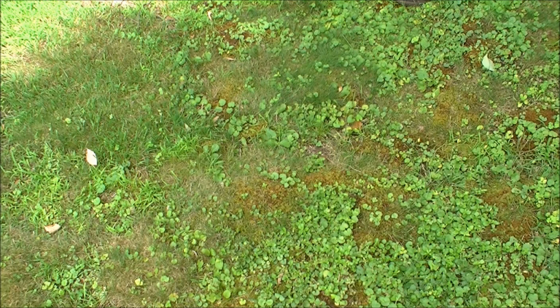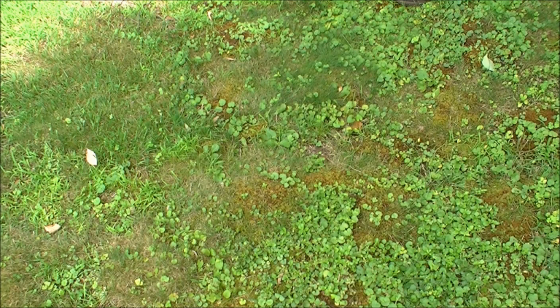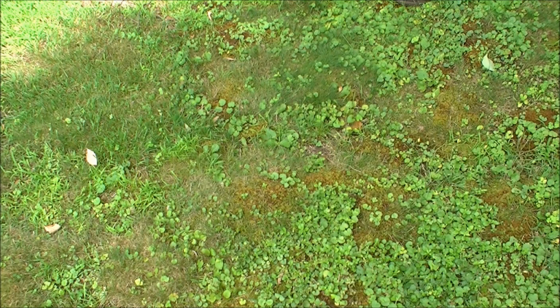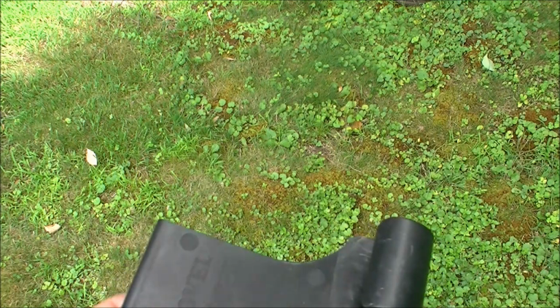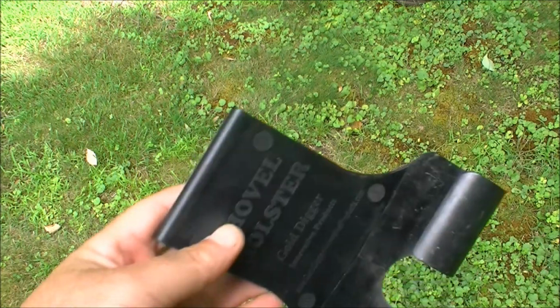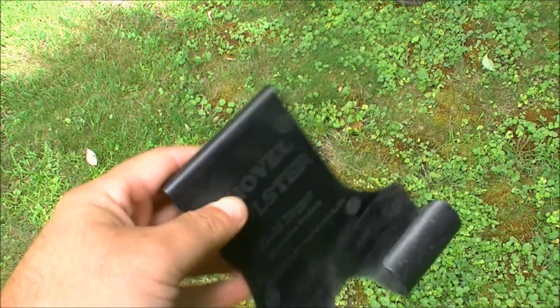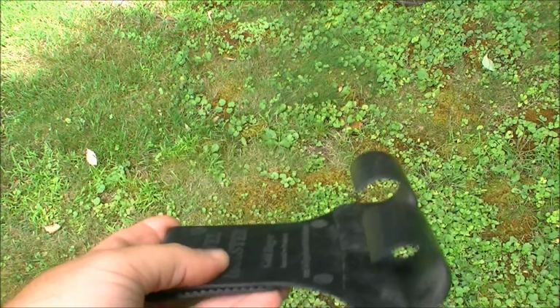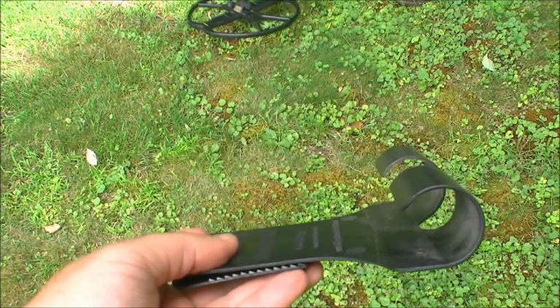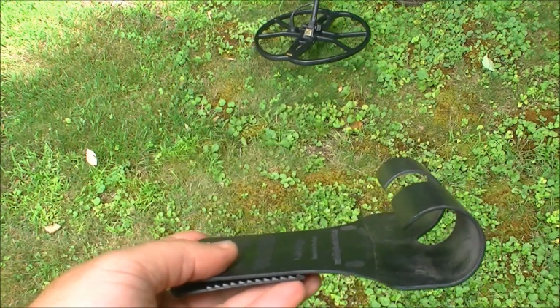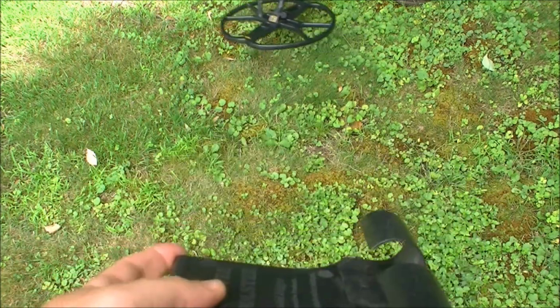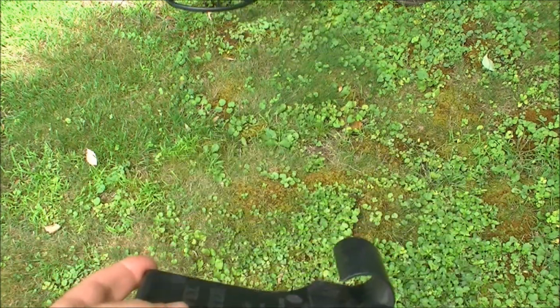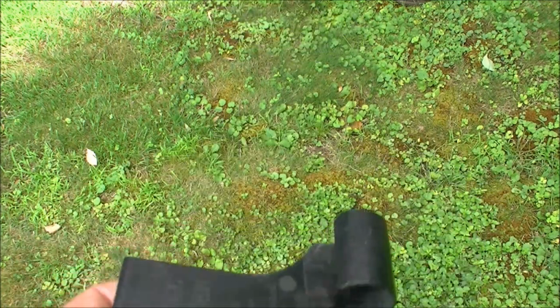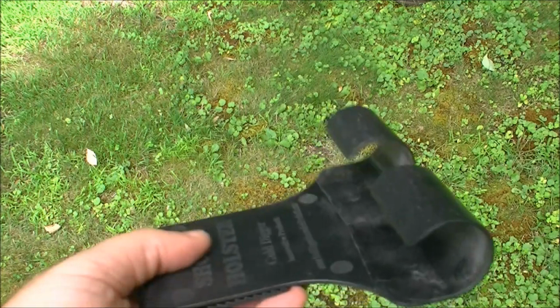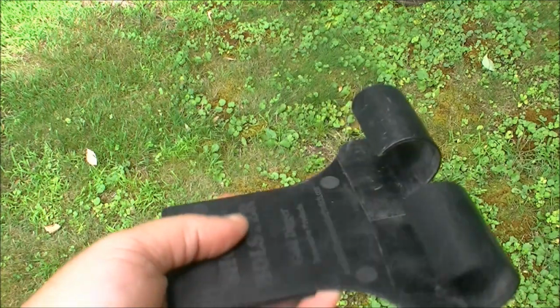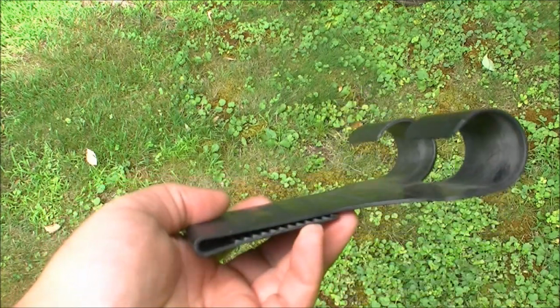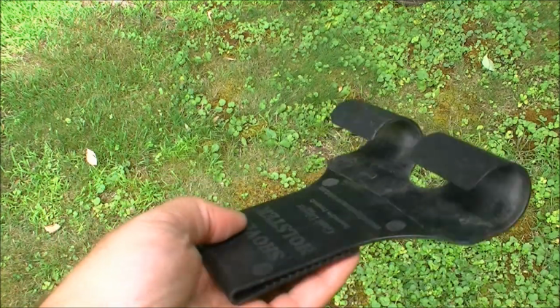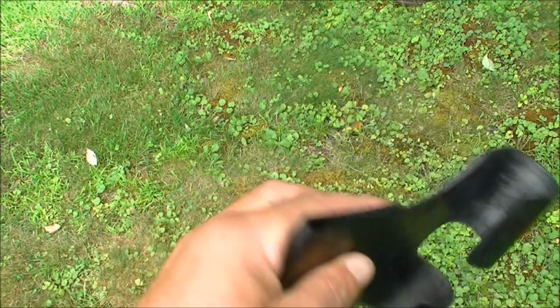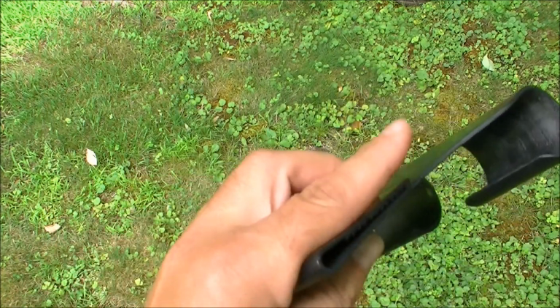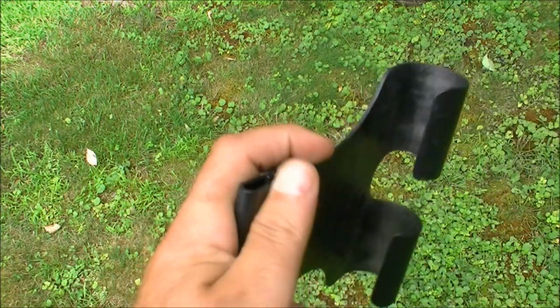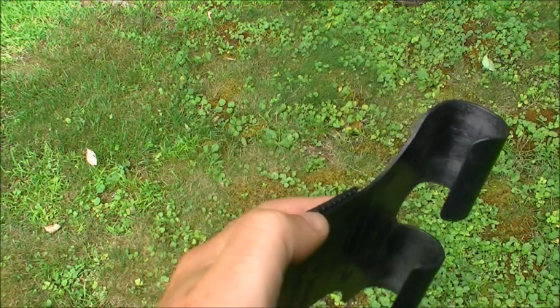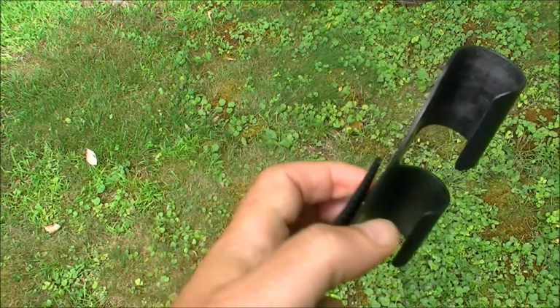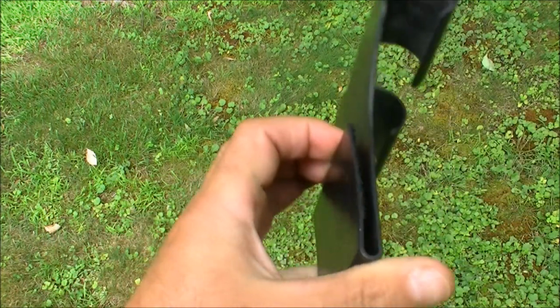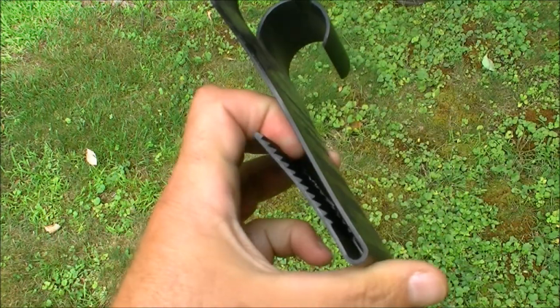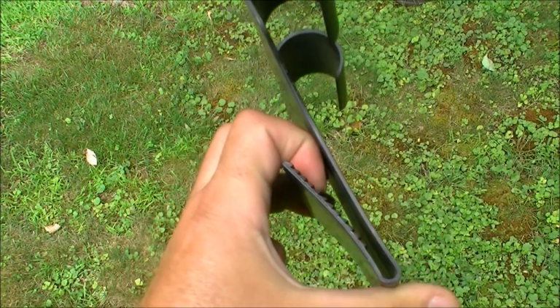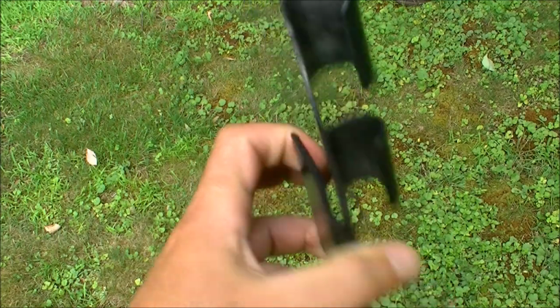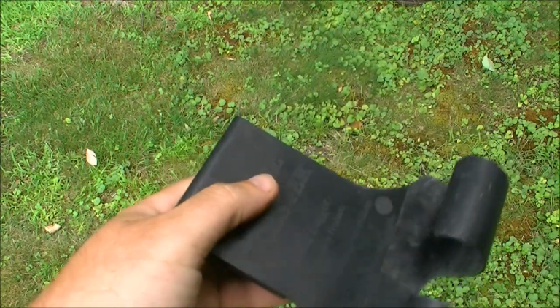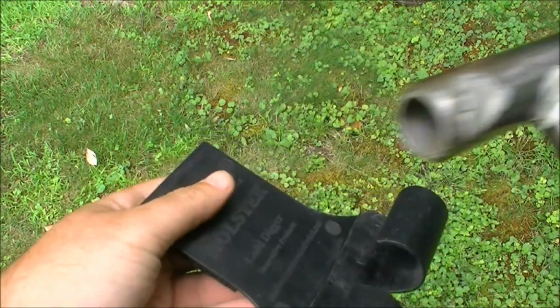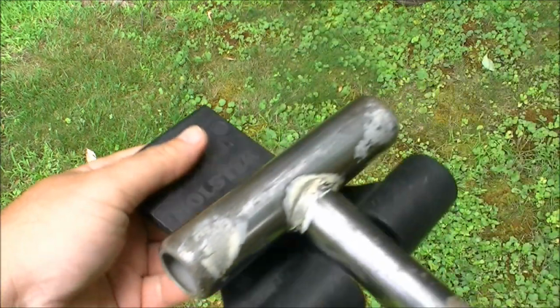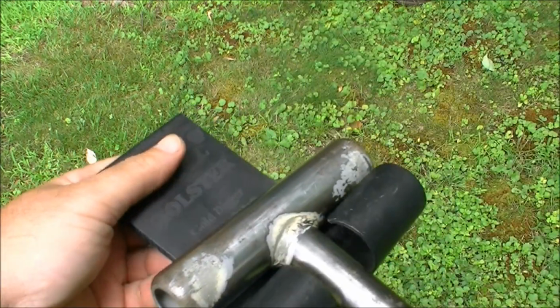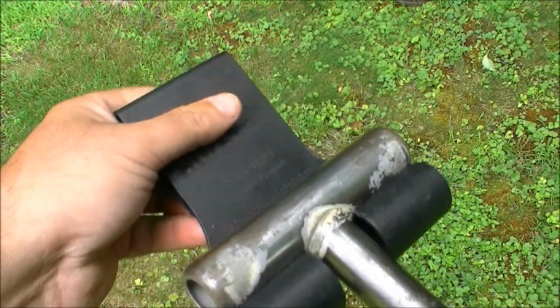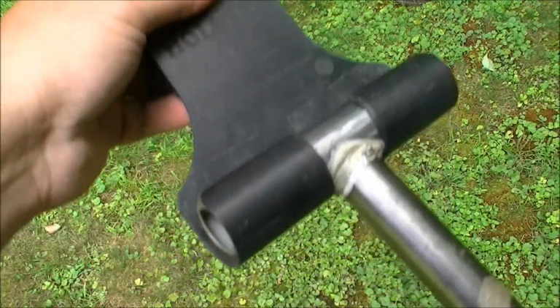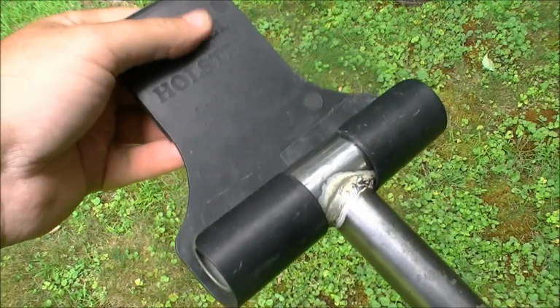I'd like to thank Richard Colonial Detectors for this shovel holster. It's a real neat idea. It's got a clip that can go on your belt or on your pants, and any T-handle shovel just goes and clicks right in.